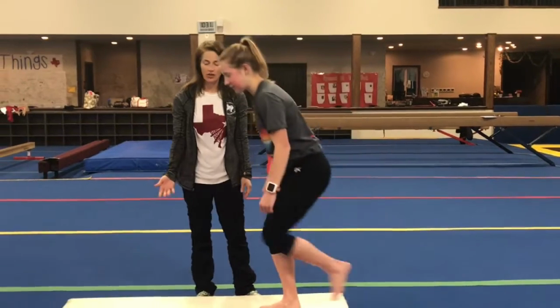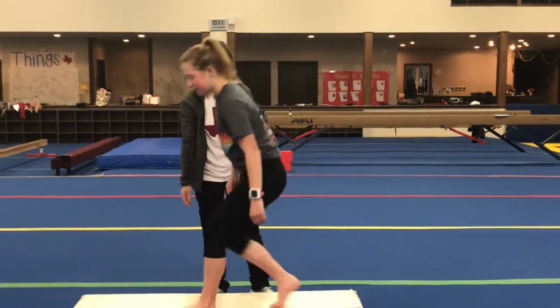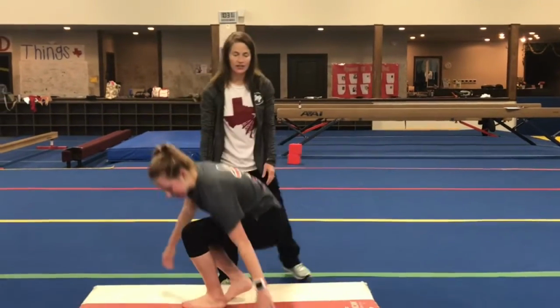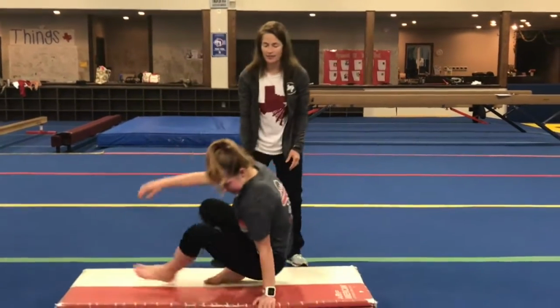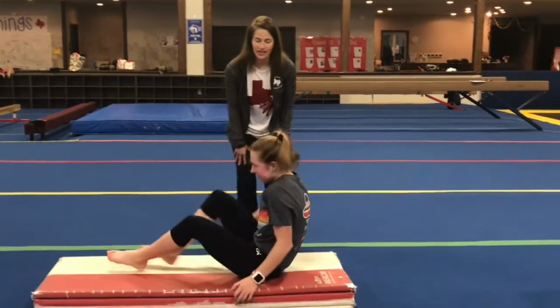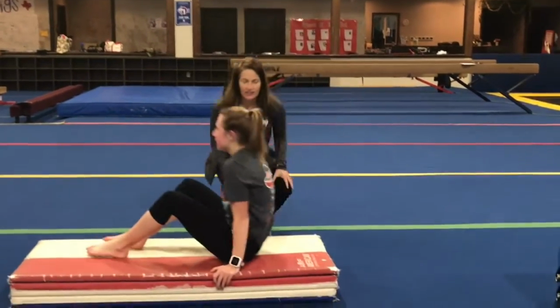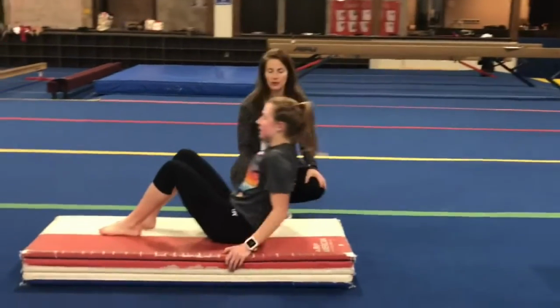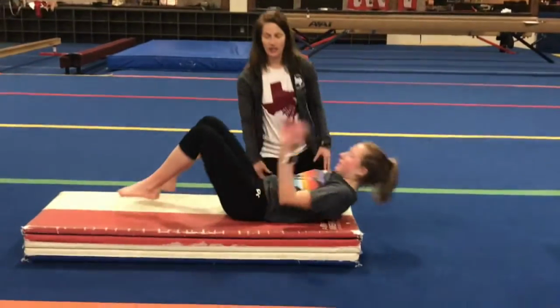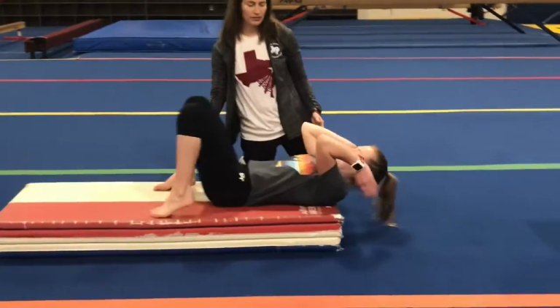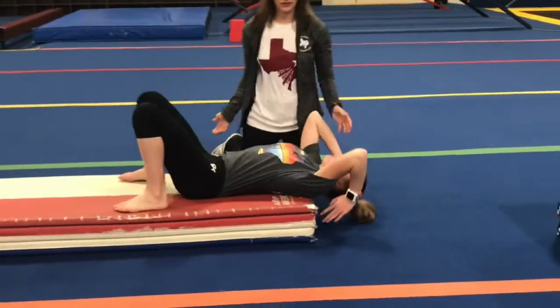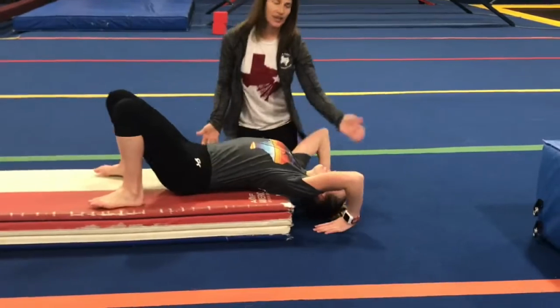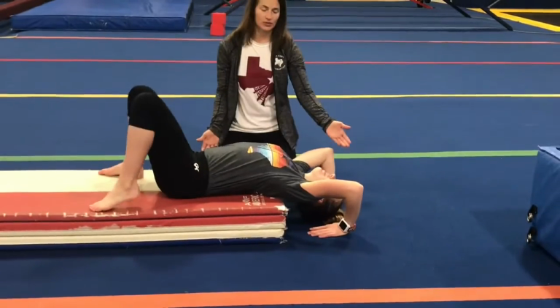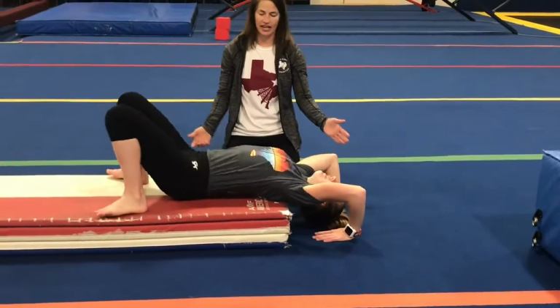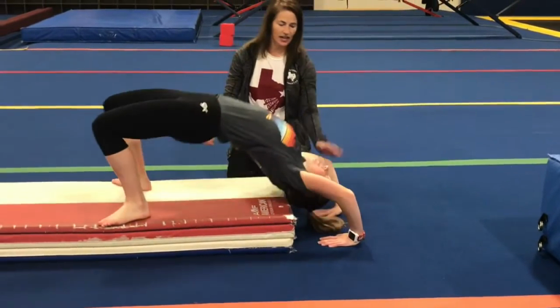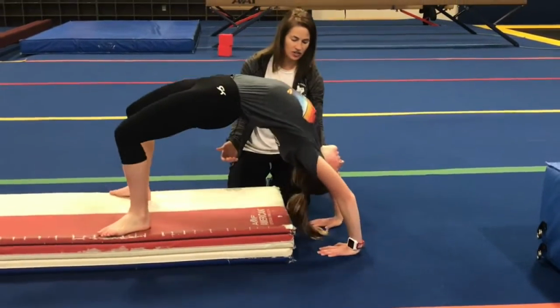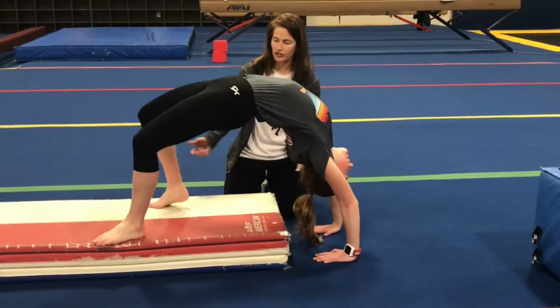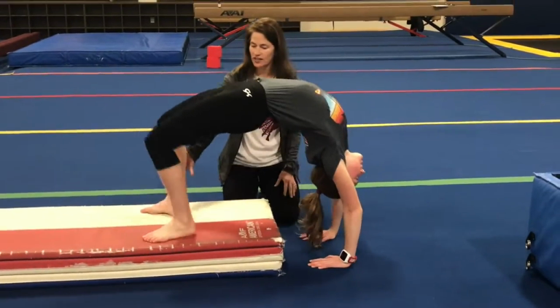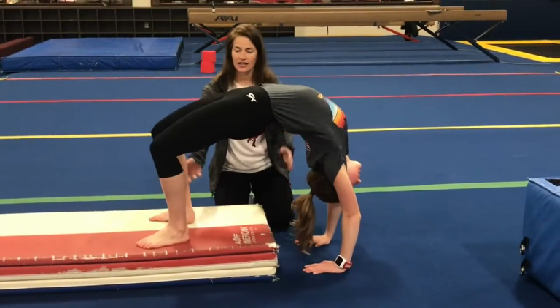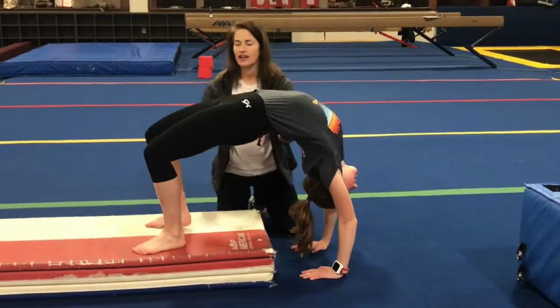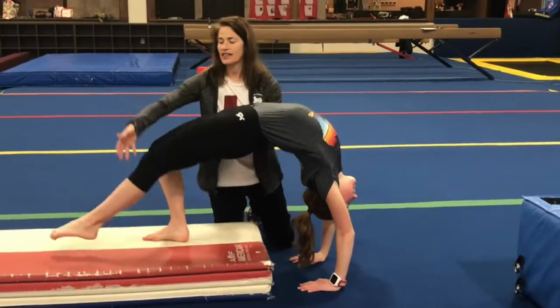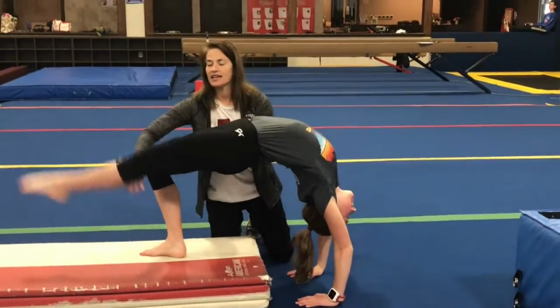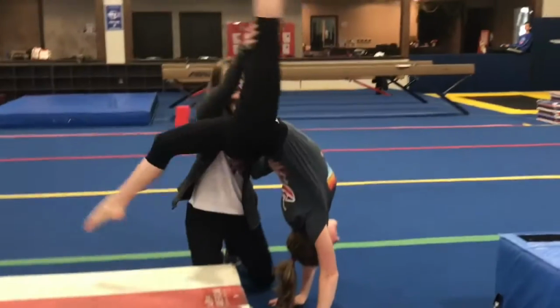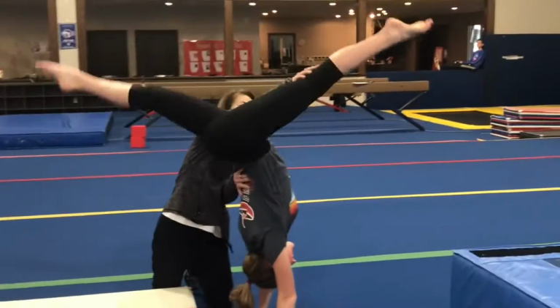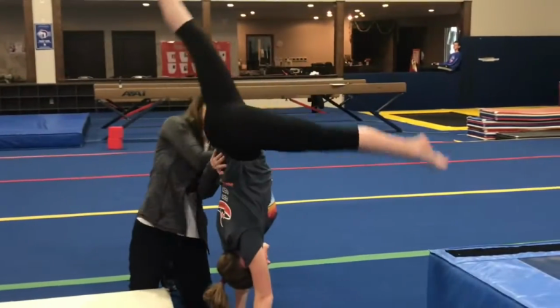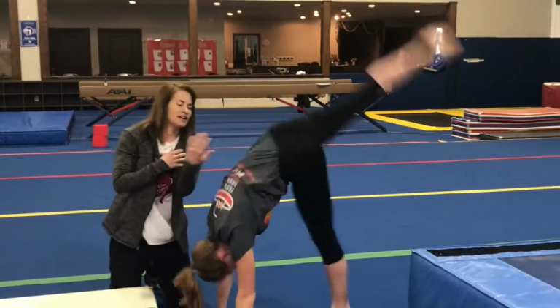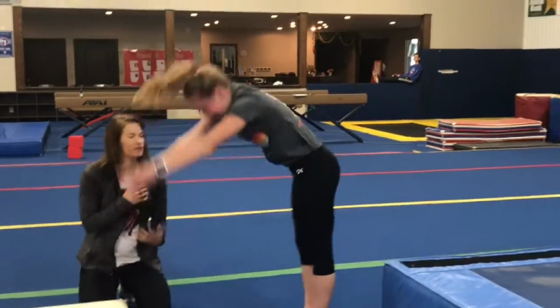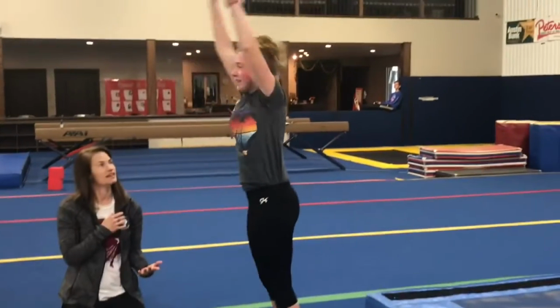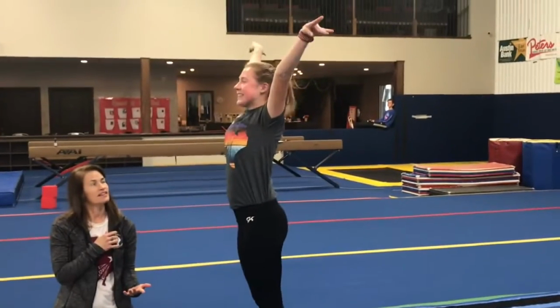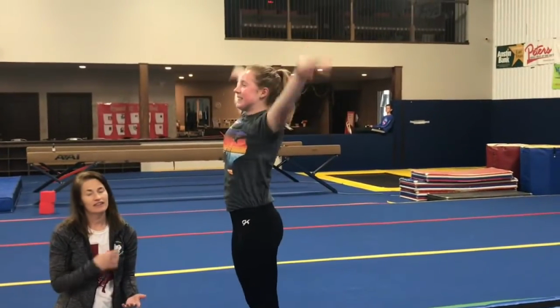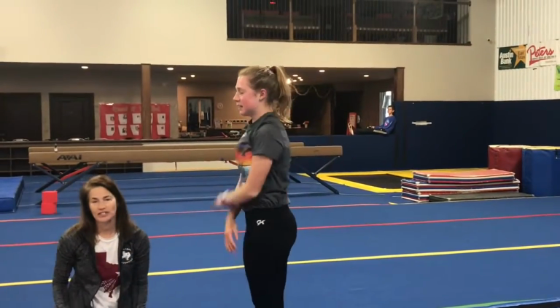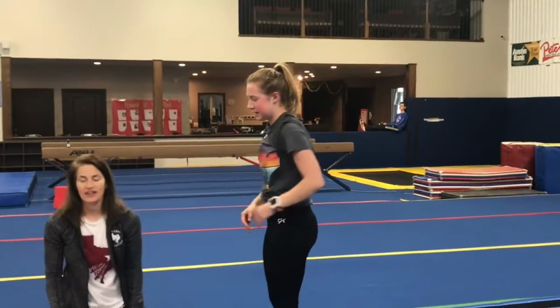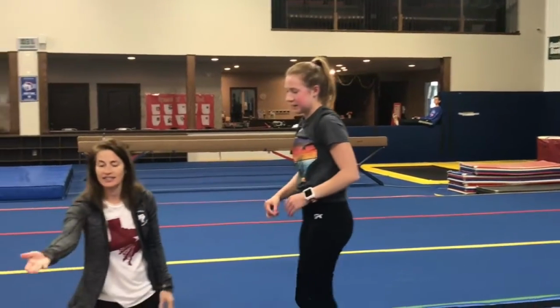For just a little more challenge, you can go to a lower surface. Same thing: start with your body on top of the surface, your hands reach down under your shoulders, take your favorite leg, kick it up and over.